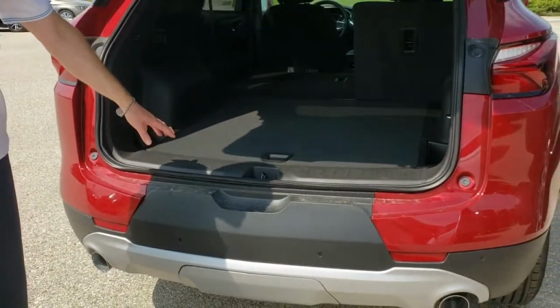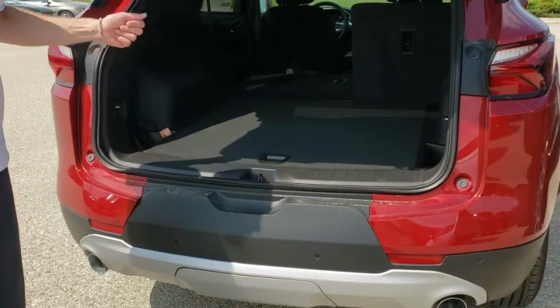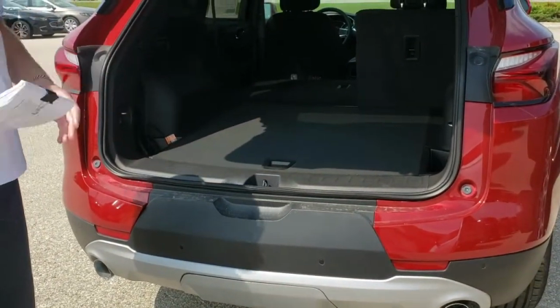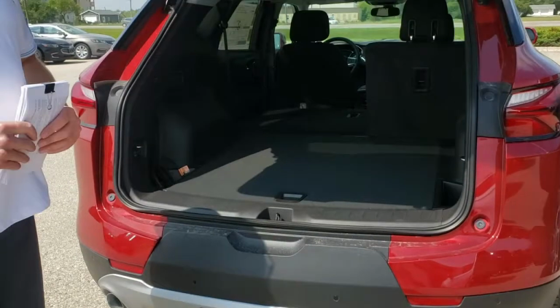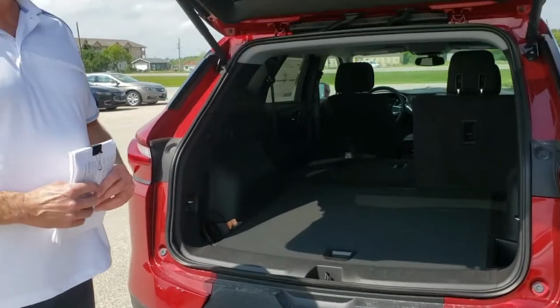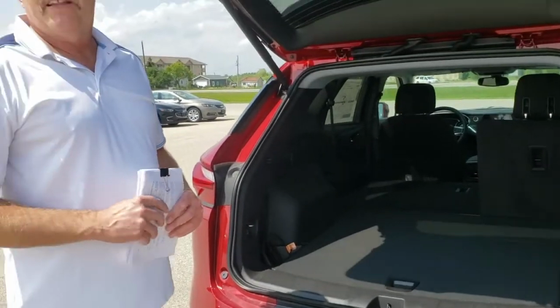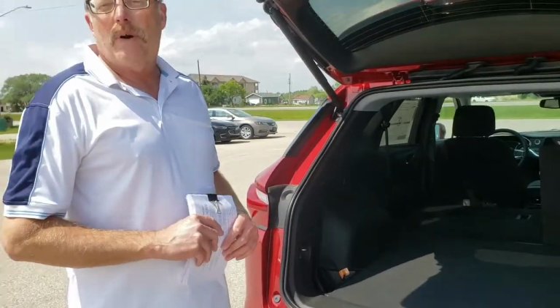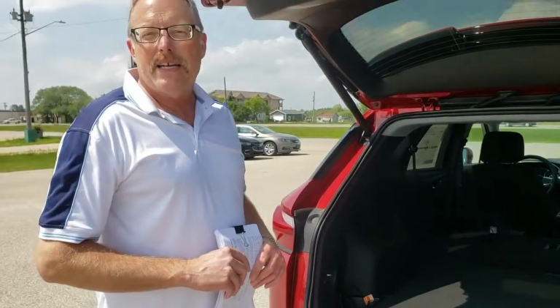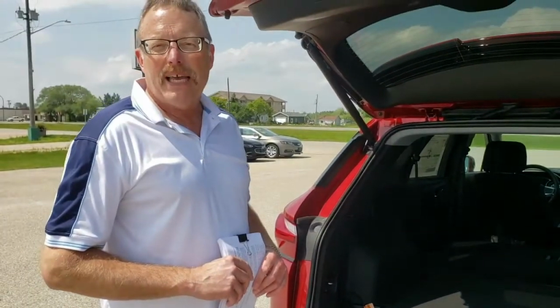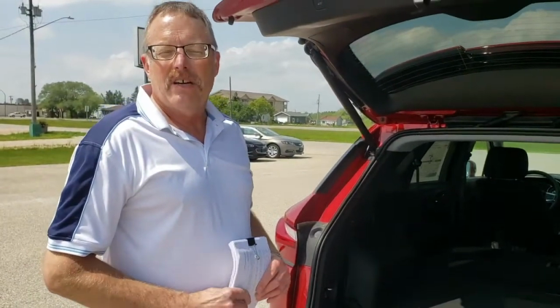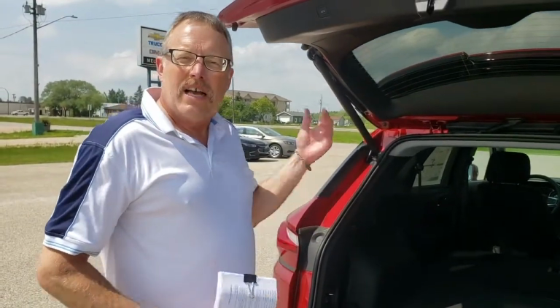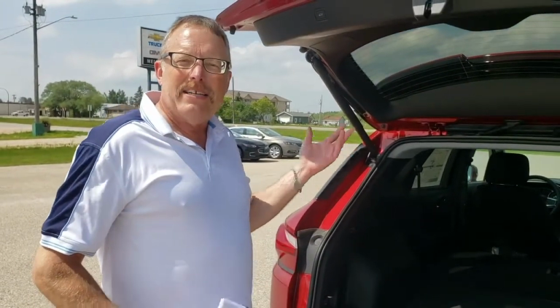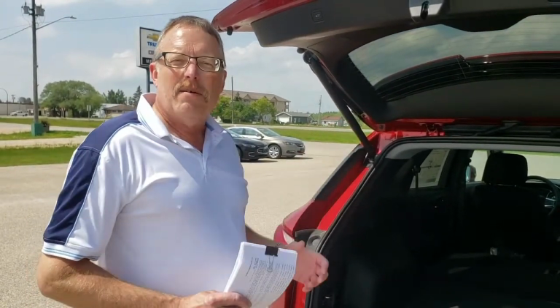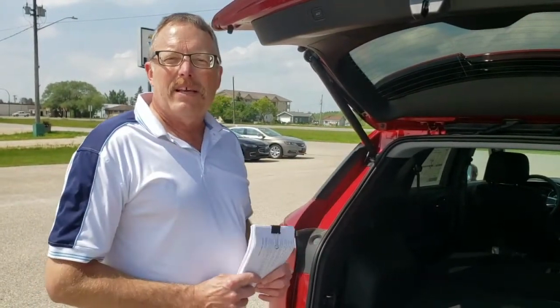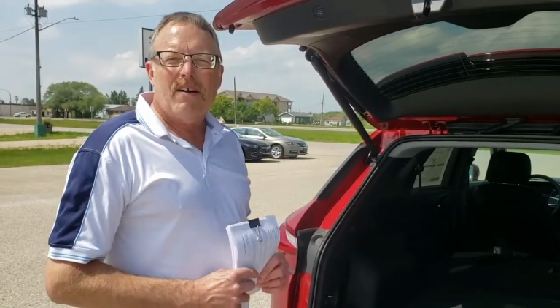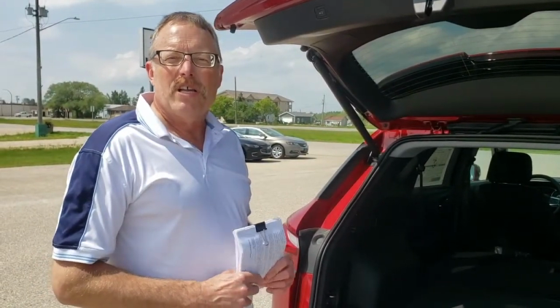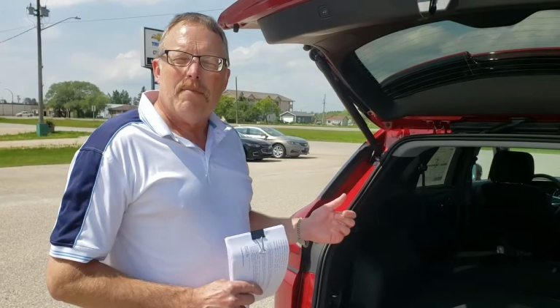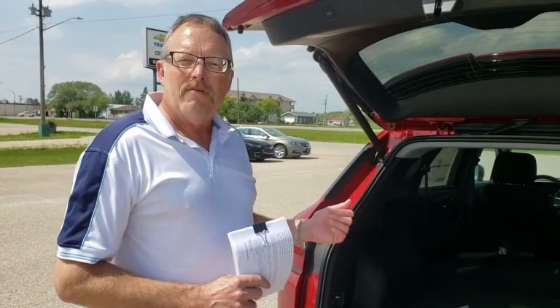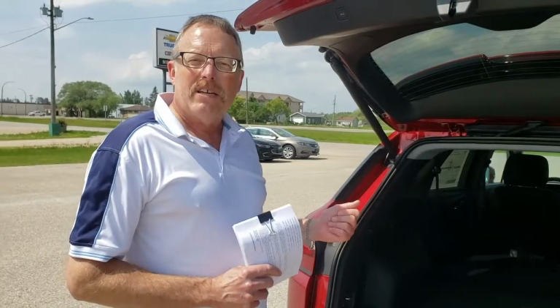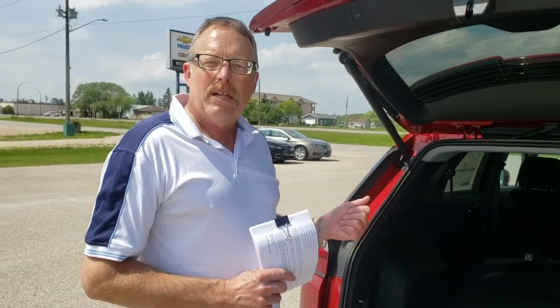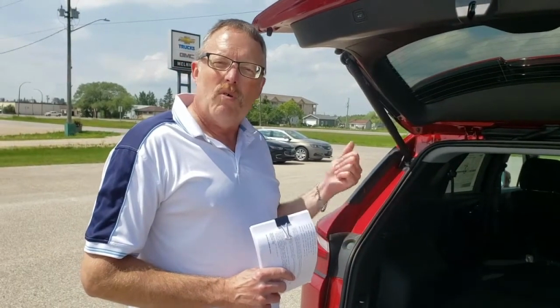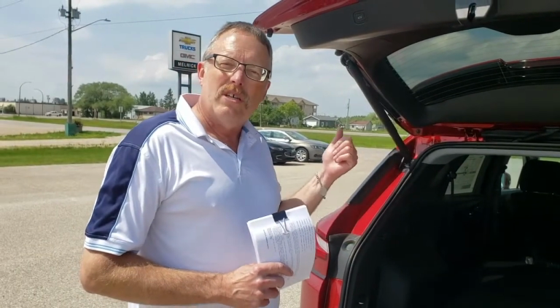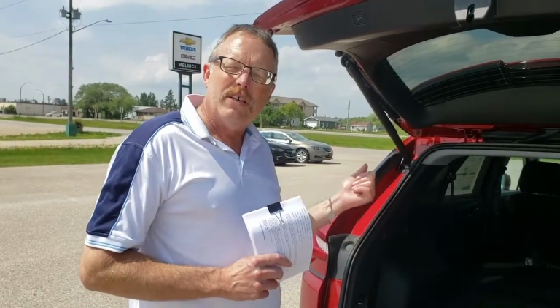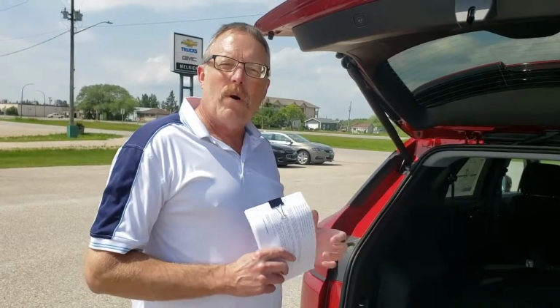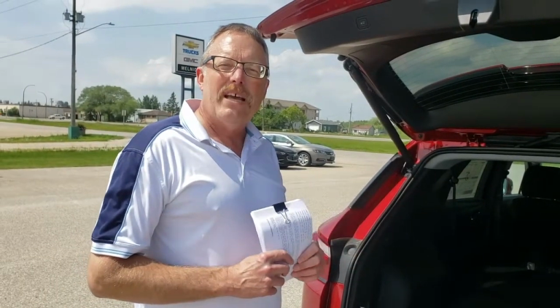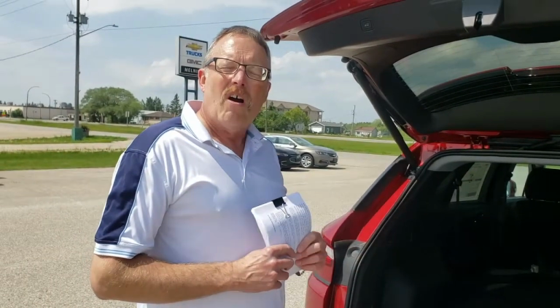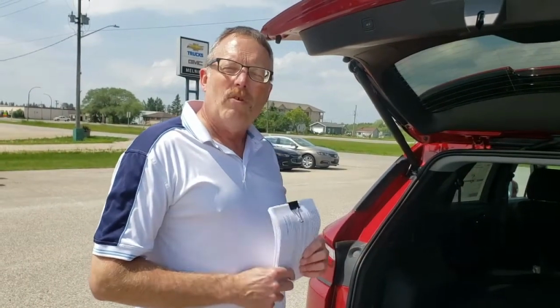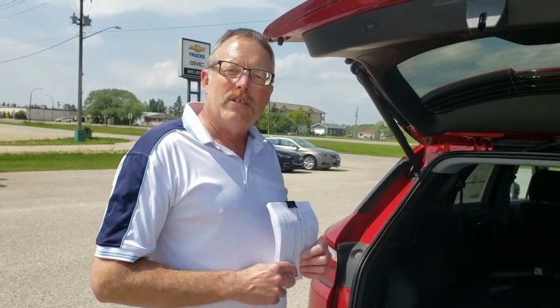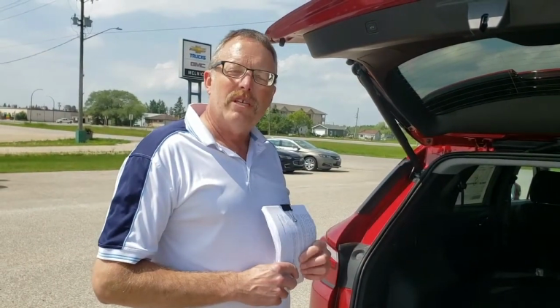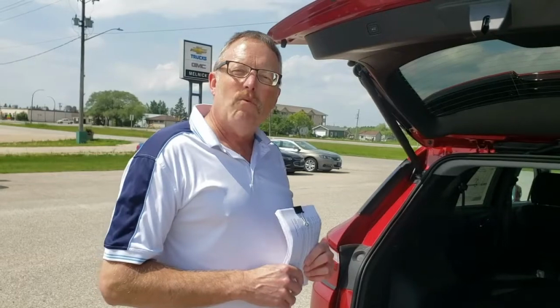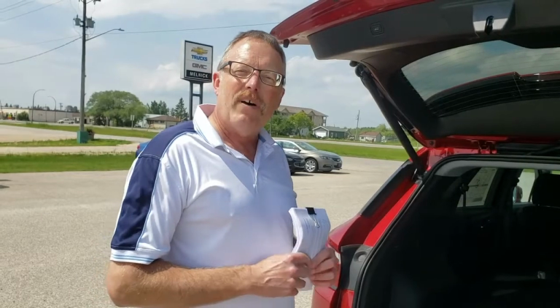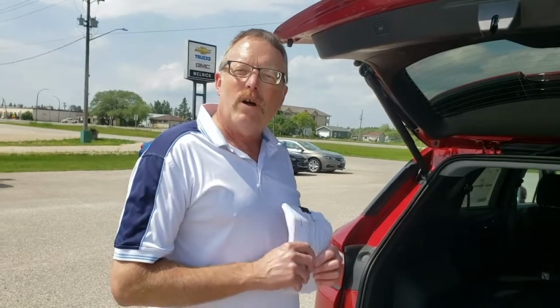If you've got more questions on the 2019 Blazer capacity or some of the things it offers, come down and visit us here at Melnick Motors, visit our website, or give us a call — our phone number is 268-1514.